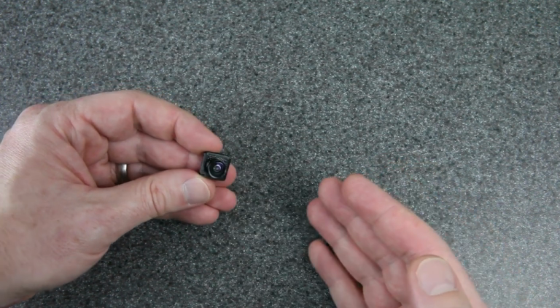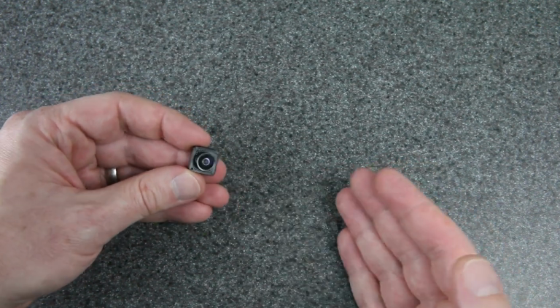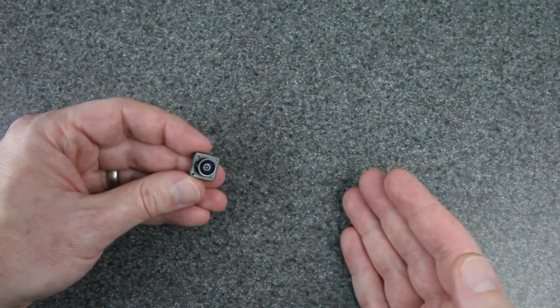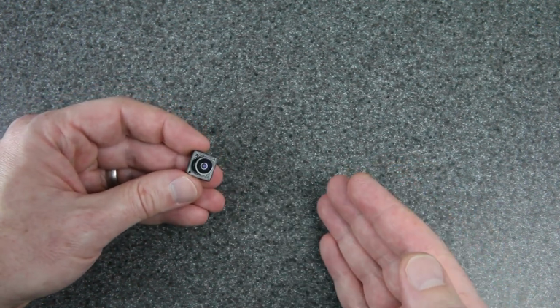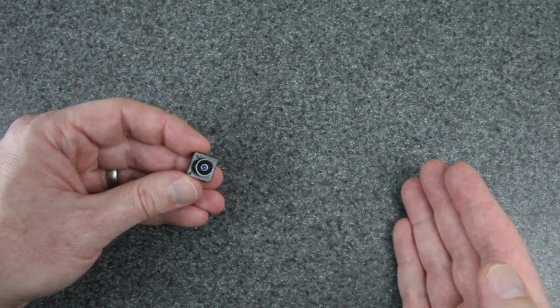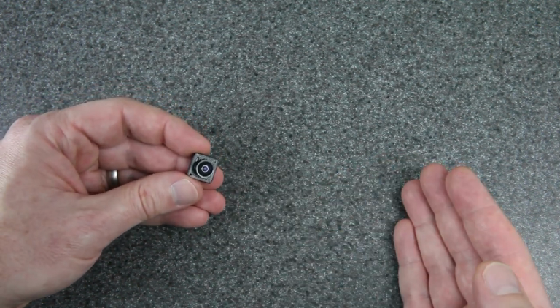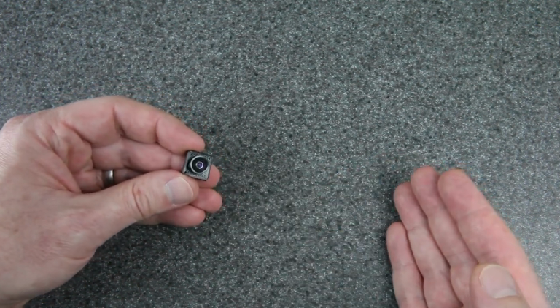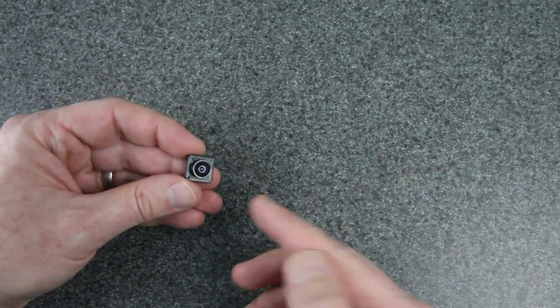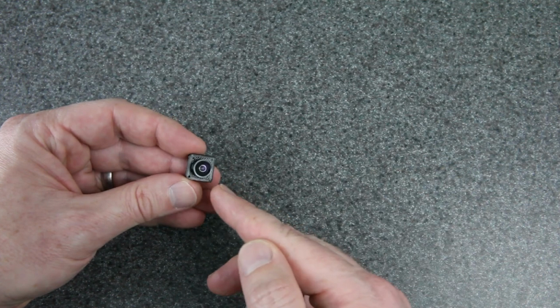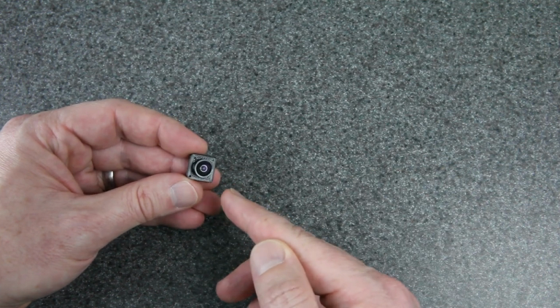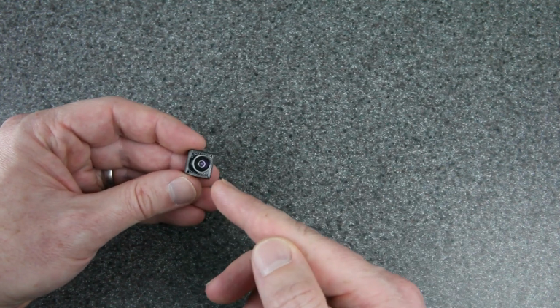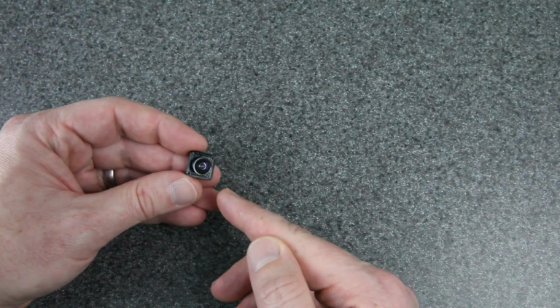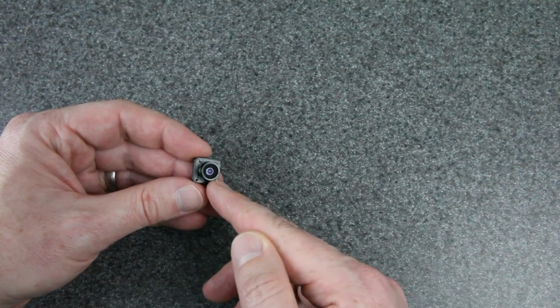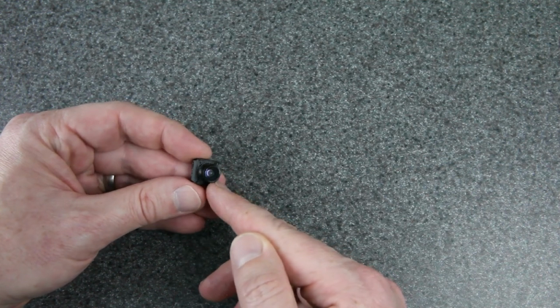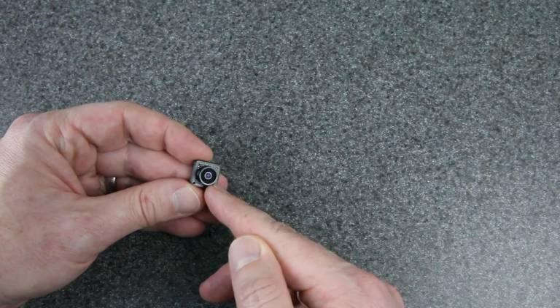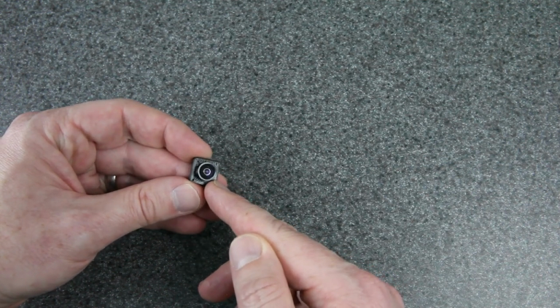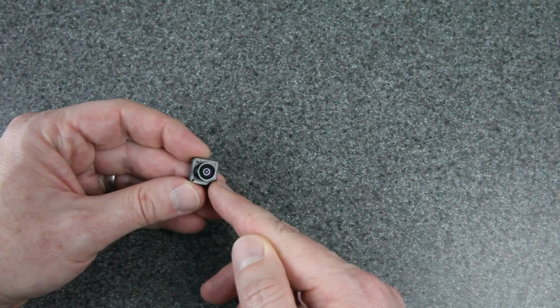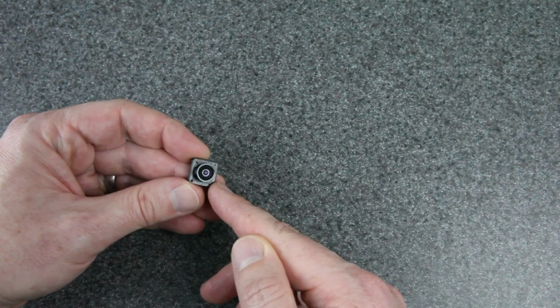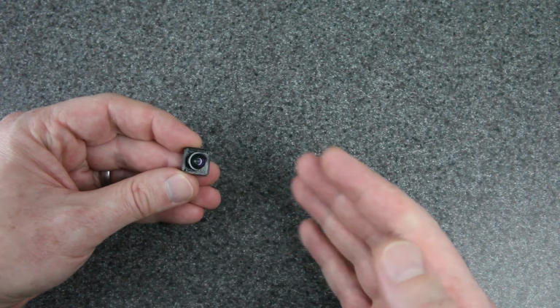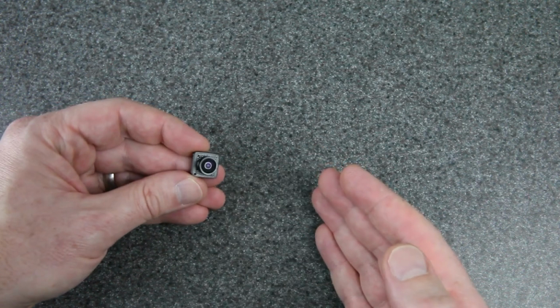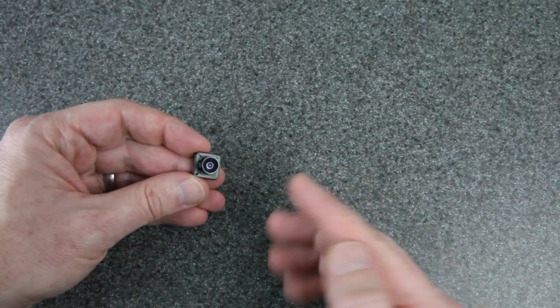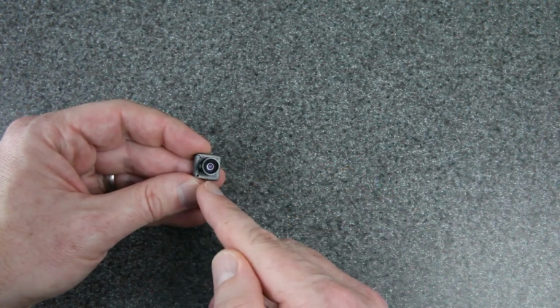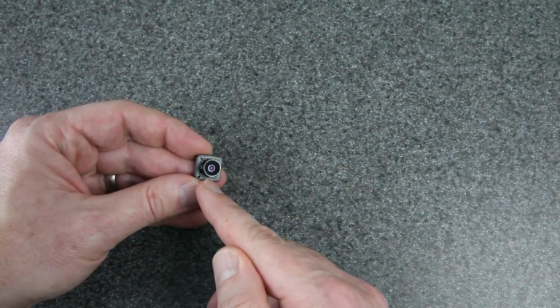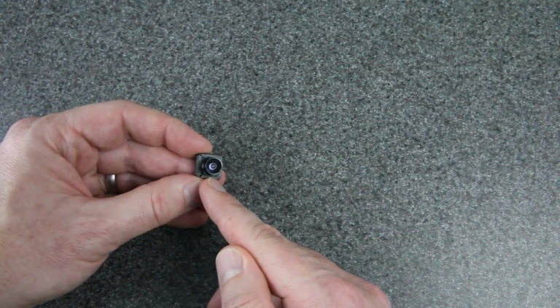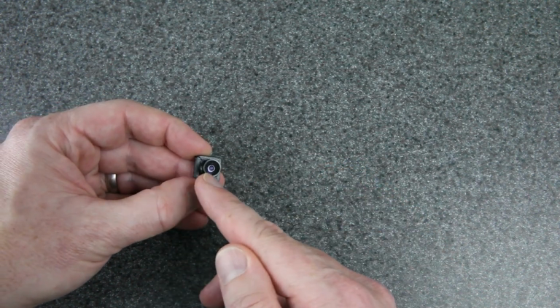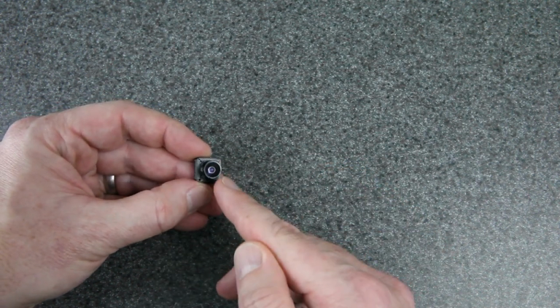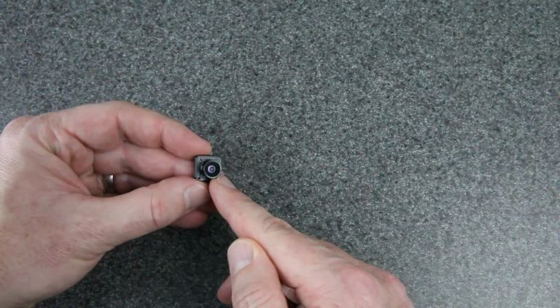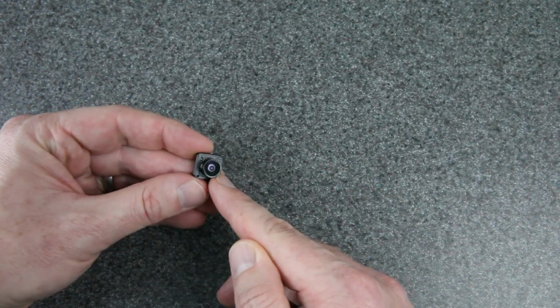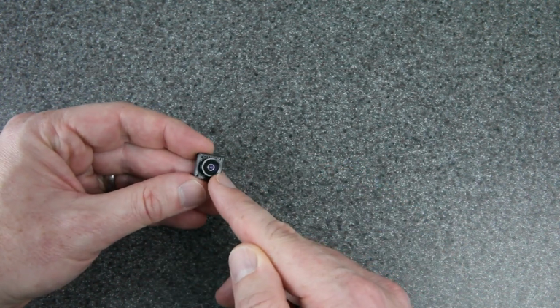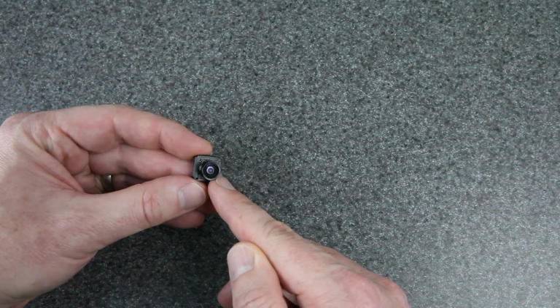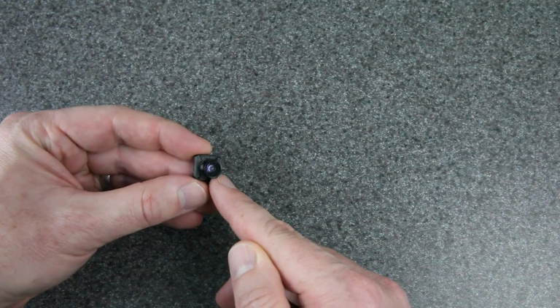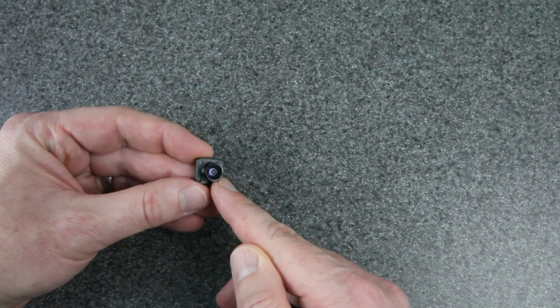It's the perfect thing to complement the 1S VTX, and having something this light is what we really need for 1S whoops with digital FPV. Please make one — just don't sacrifice the FOV. Having a super wide FOV is the one thing you can't give up.